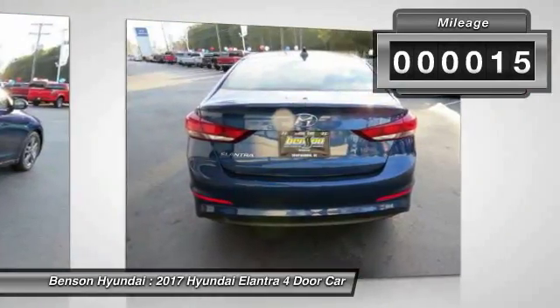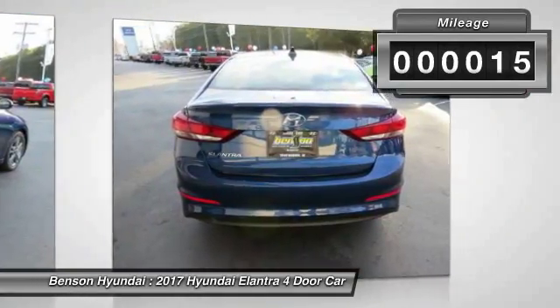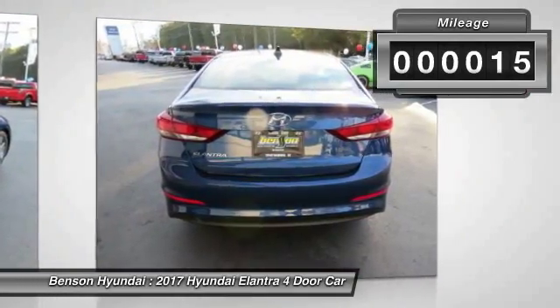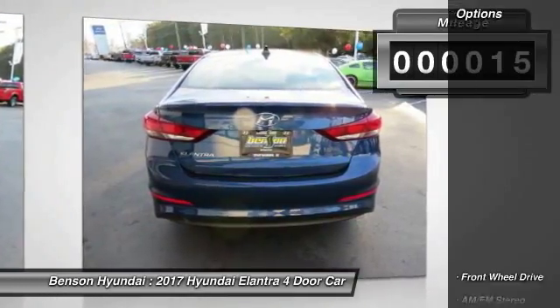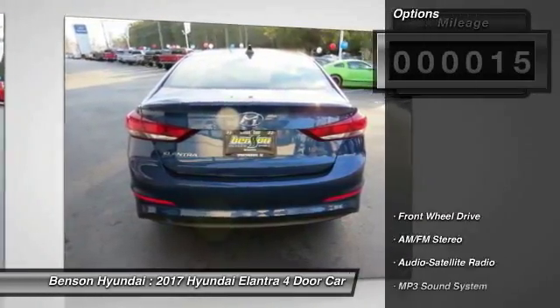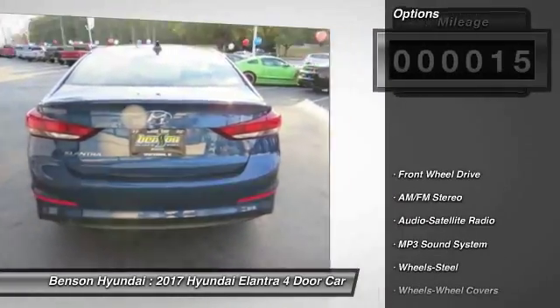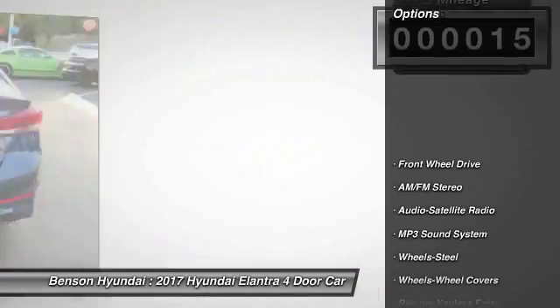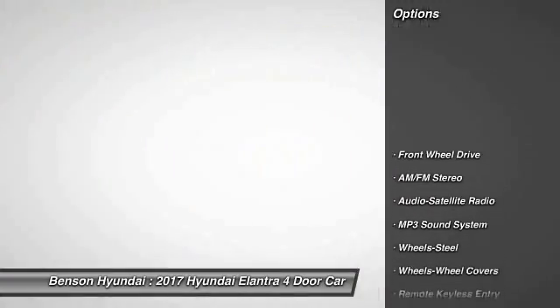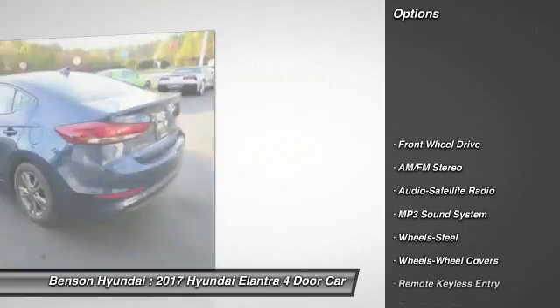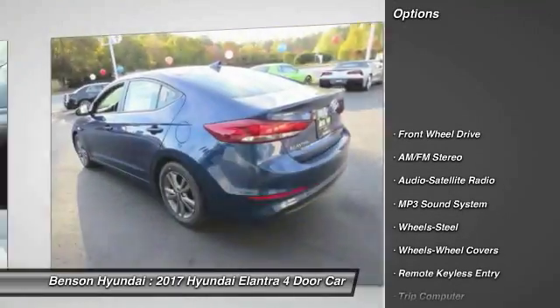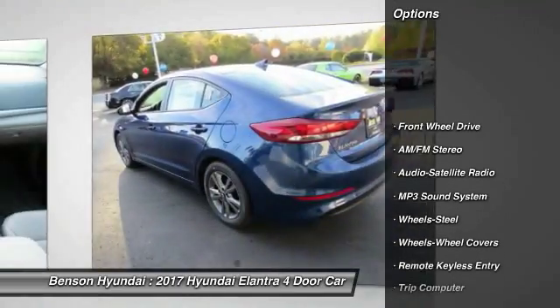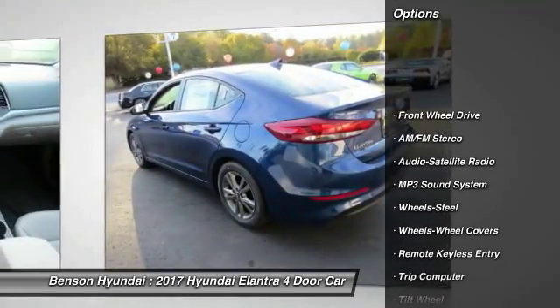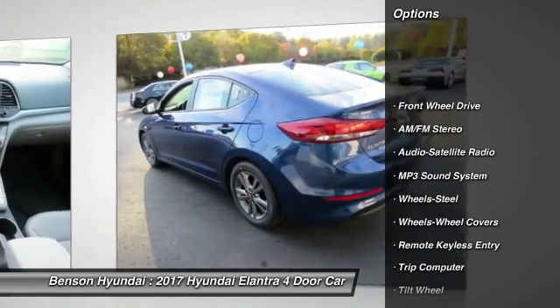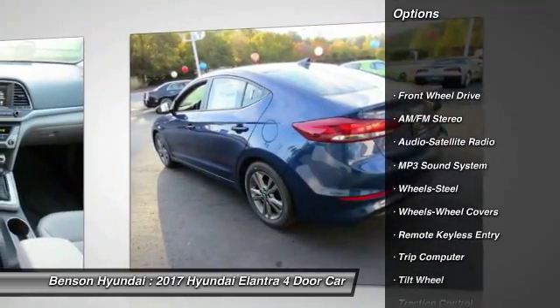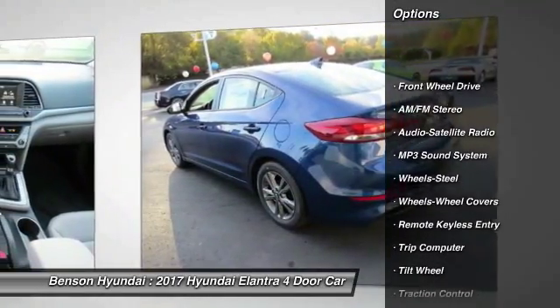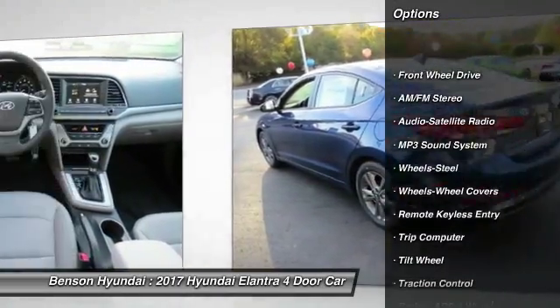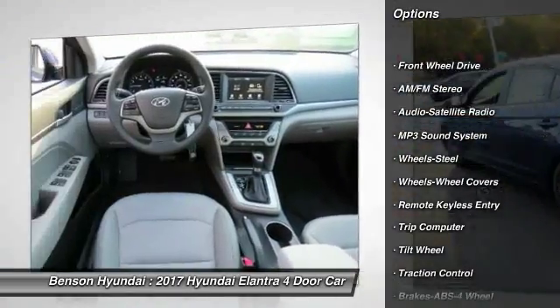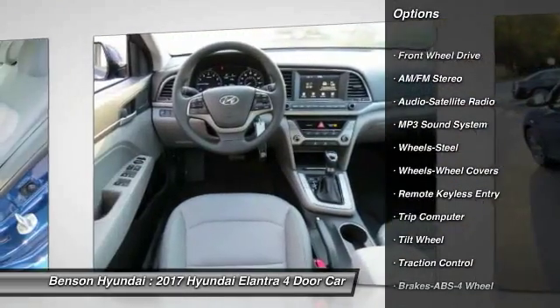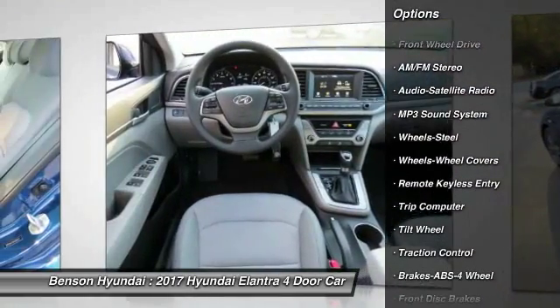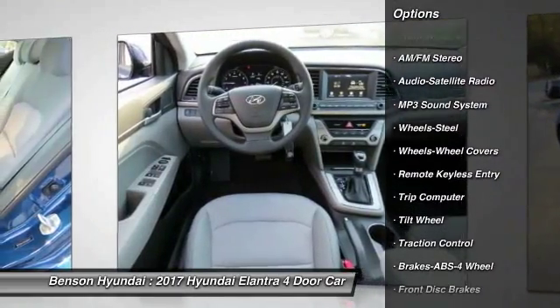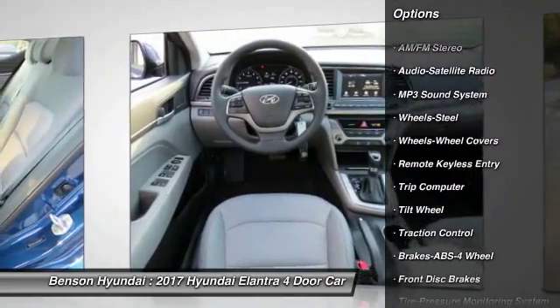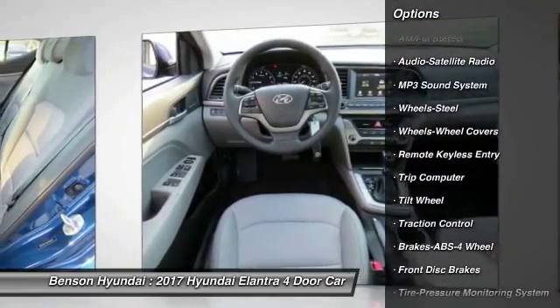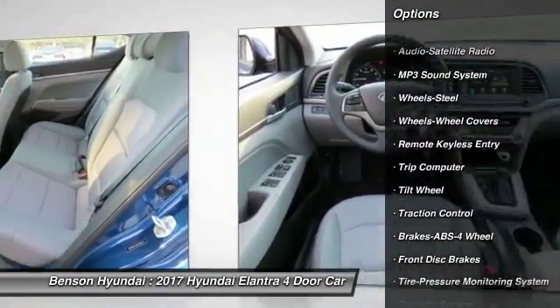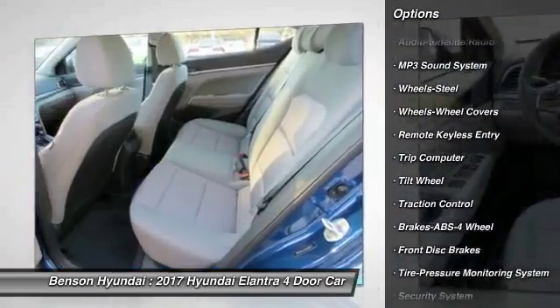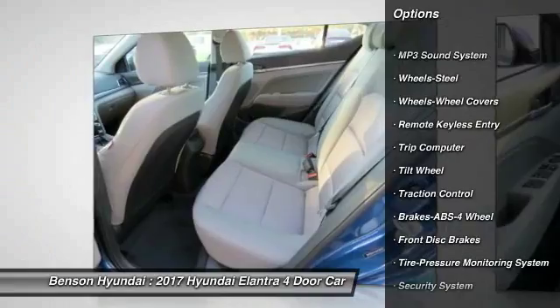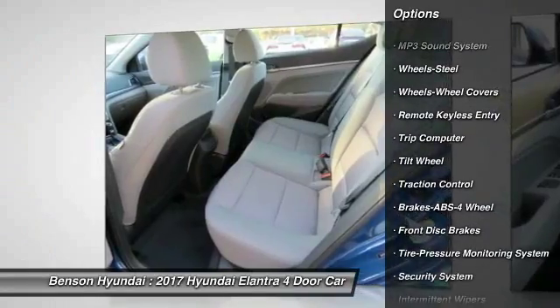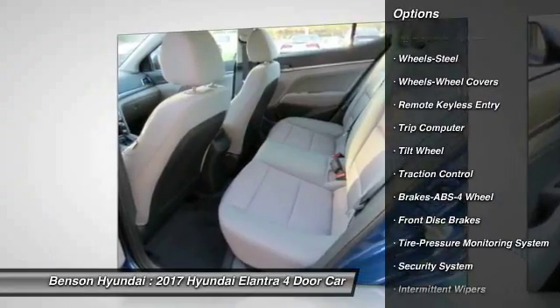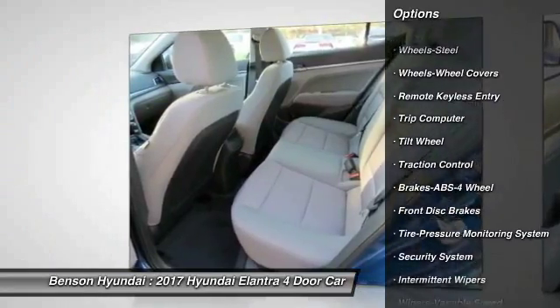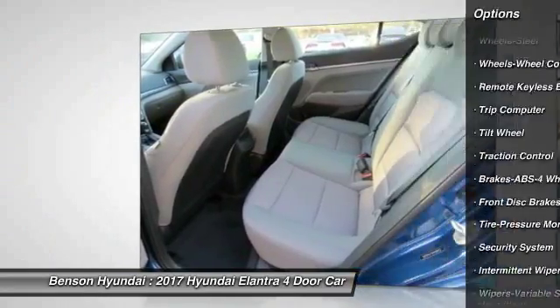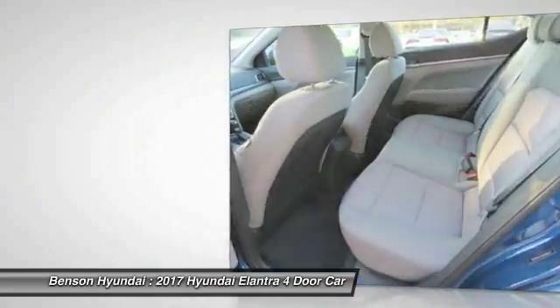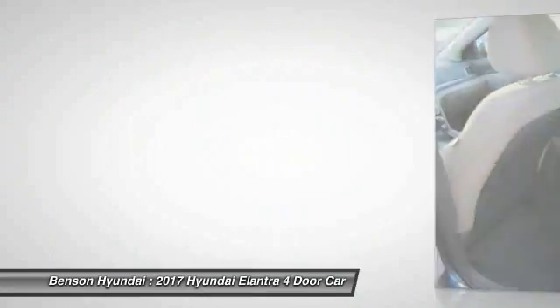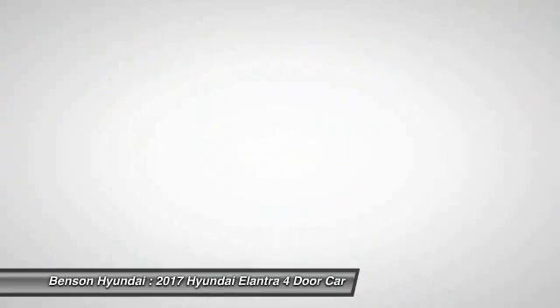Here are some of this vehicle's great options: traction control, anti-lock braking system, air conditioning, power steering, rear defrost, AM FM stereo radio.